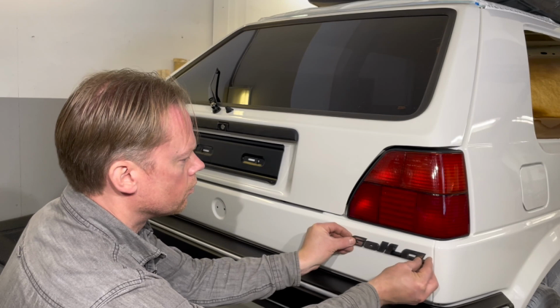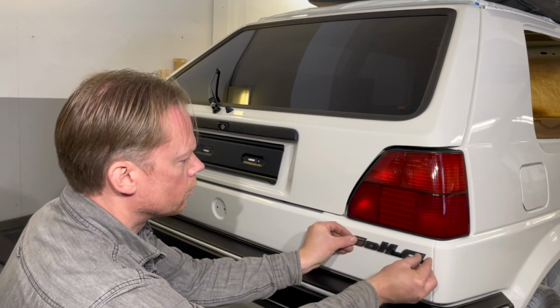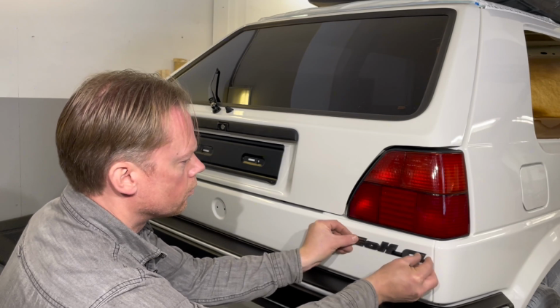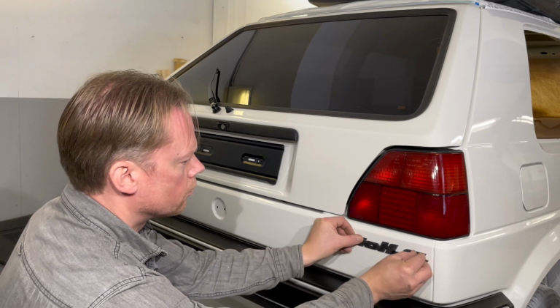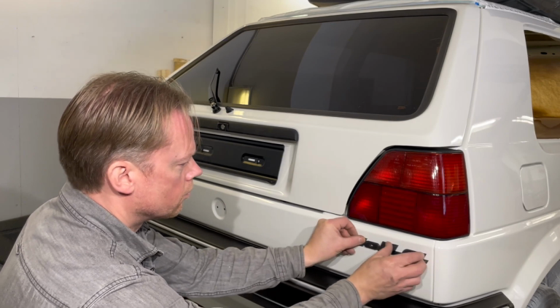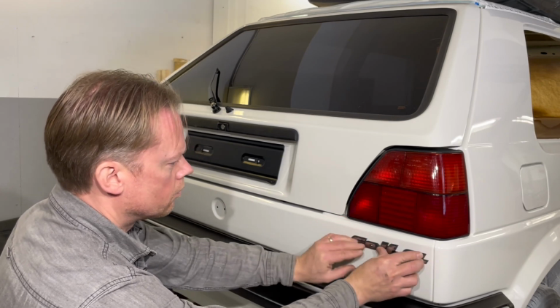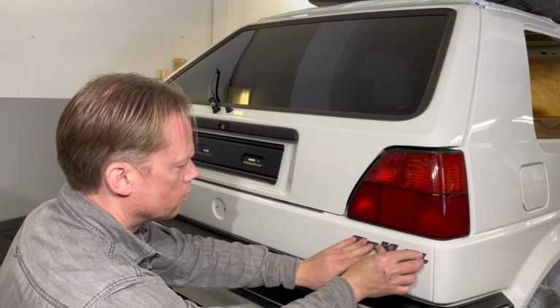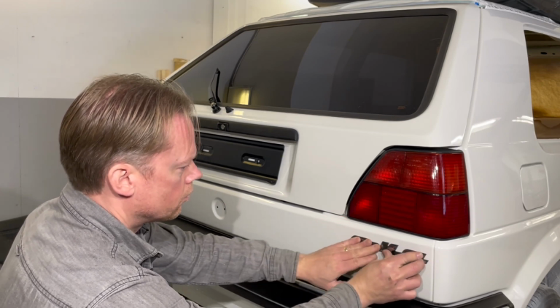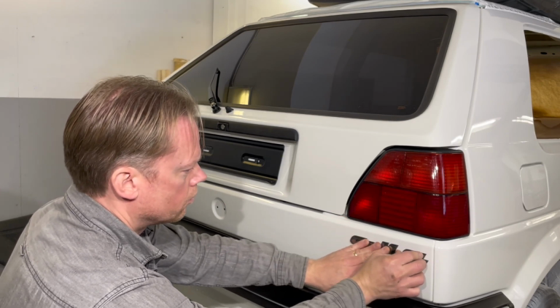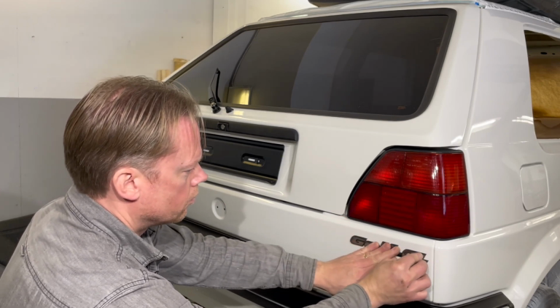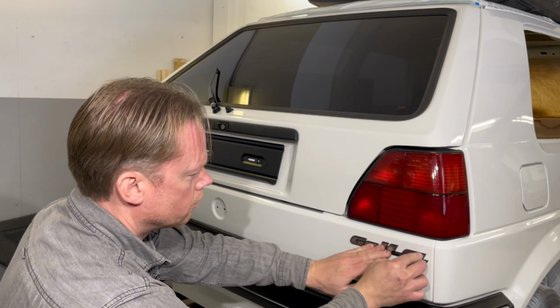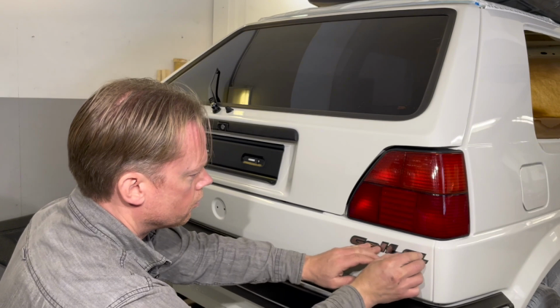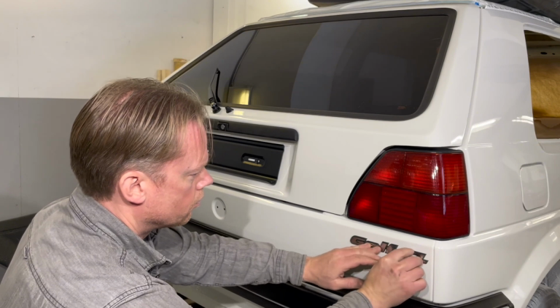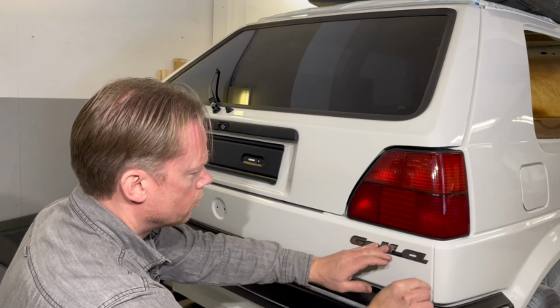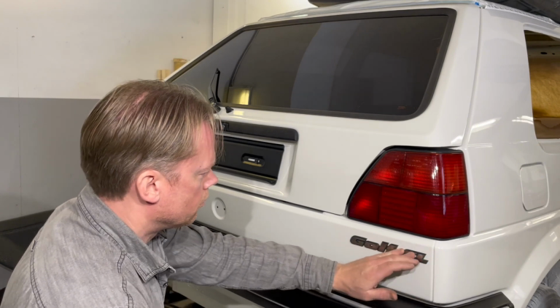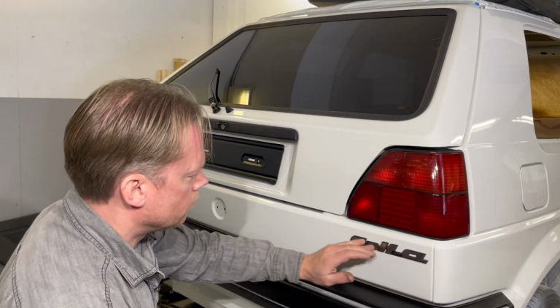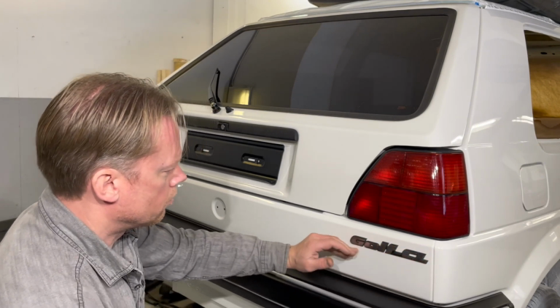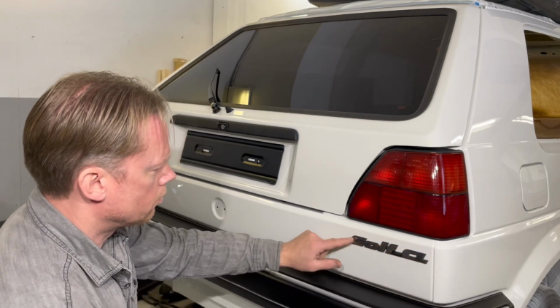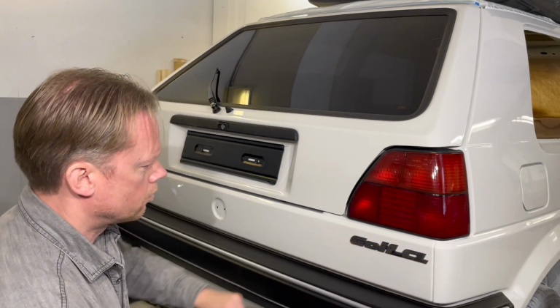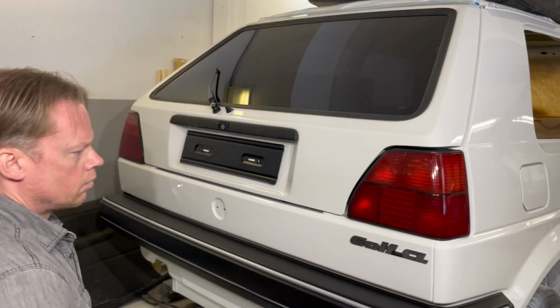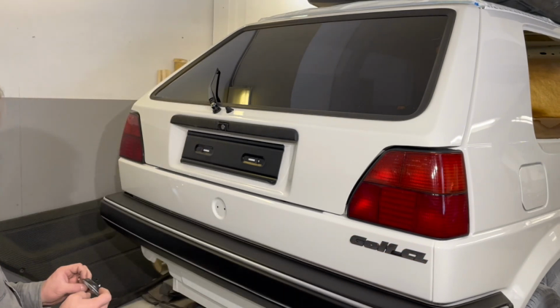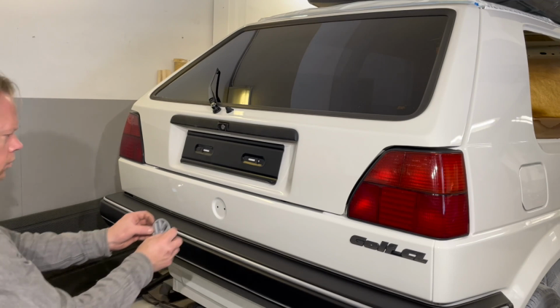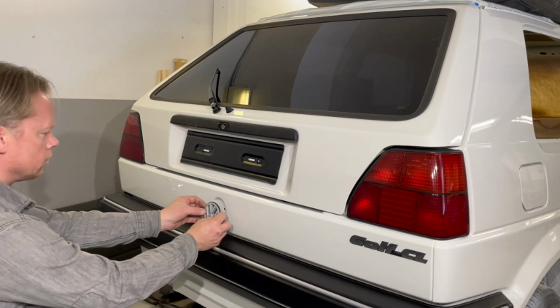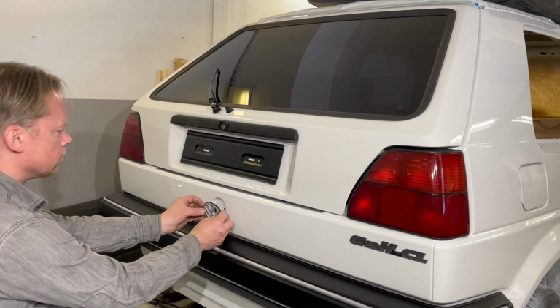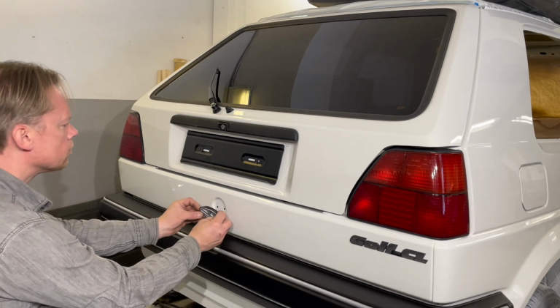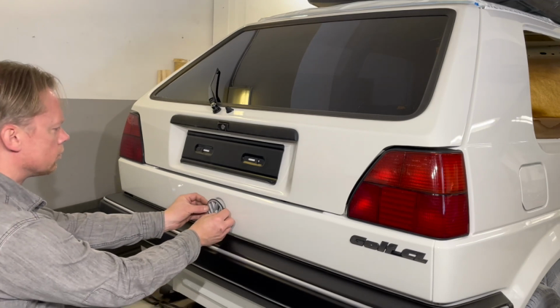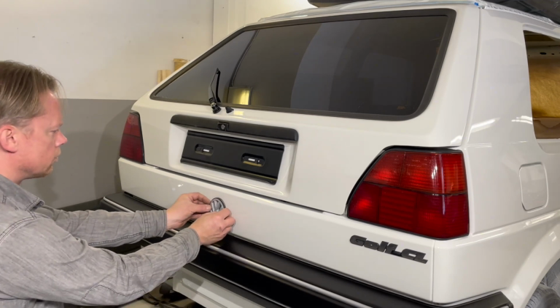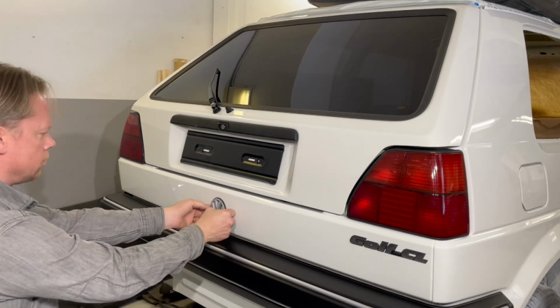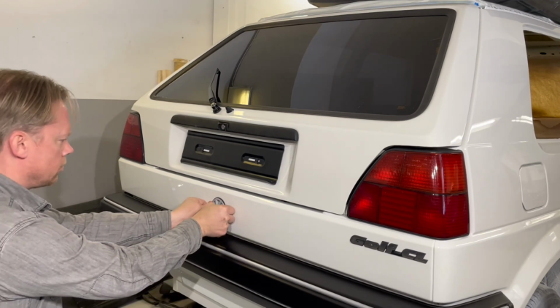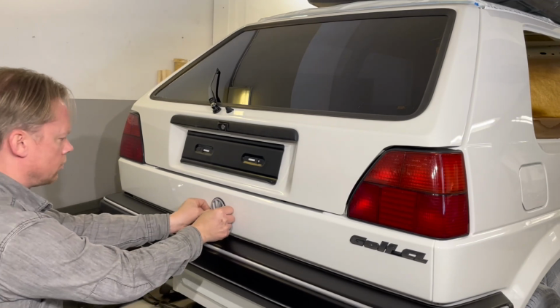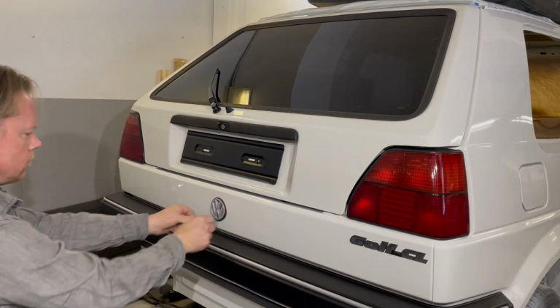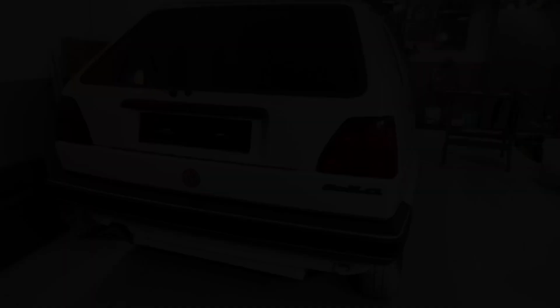This is a little temporary — I will change this later on when I have the City Strummer emblem. But for now this will do of course, and I have also ordered this emblem from Amazon and hopefully that will arrive pretty soon.